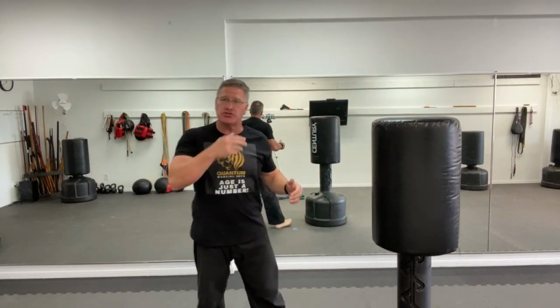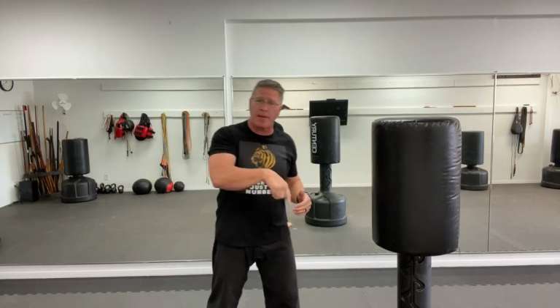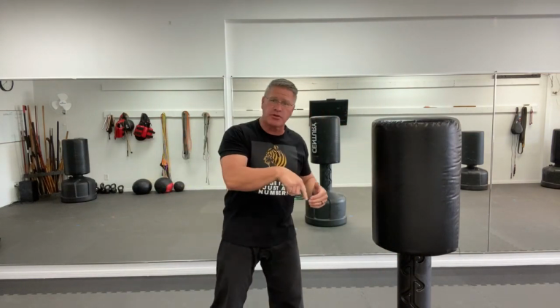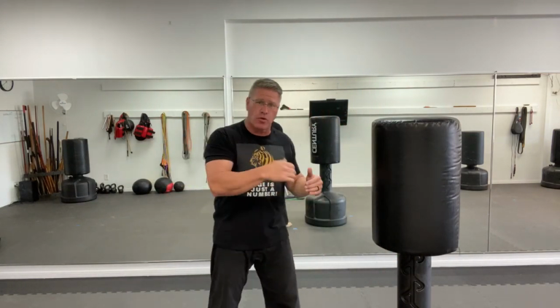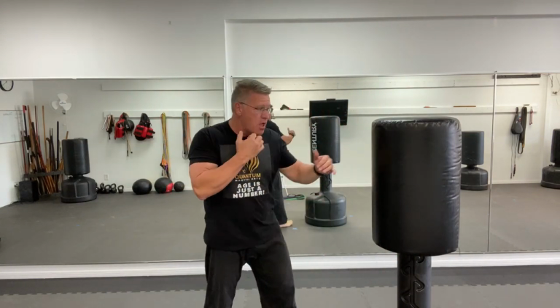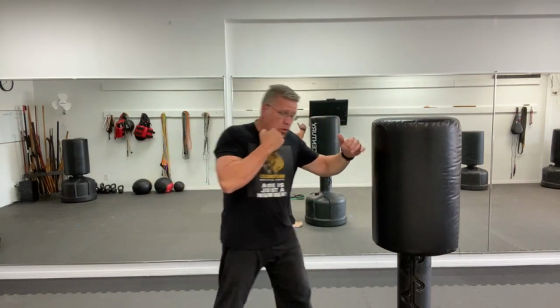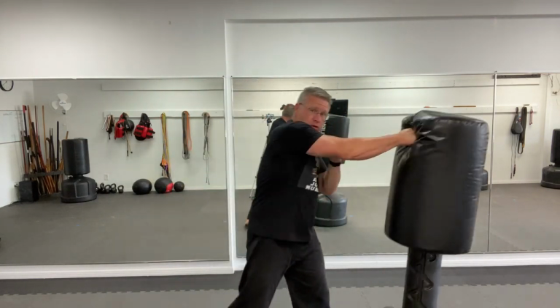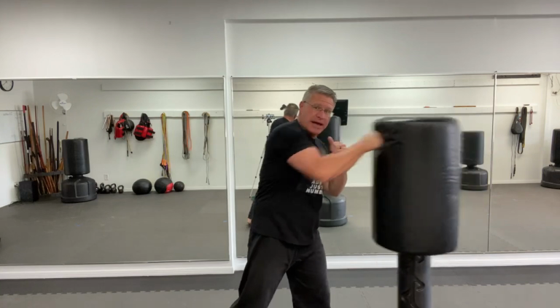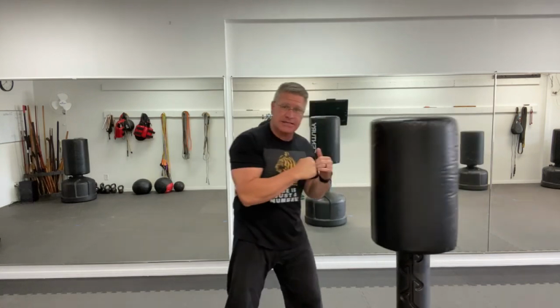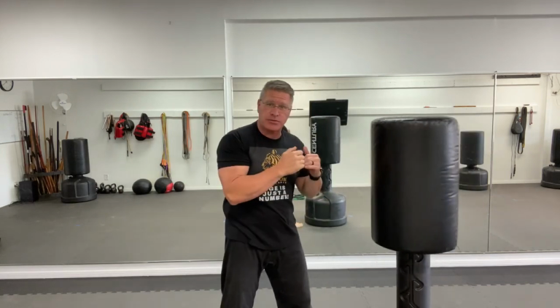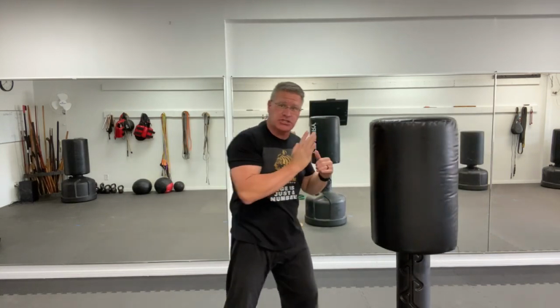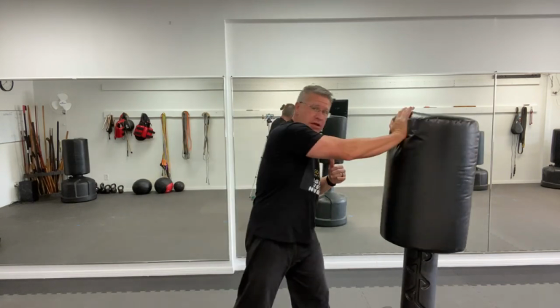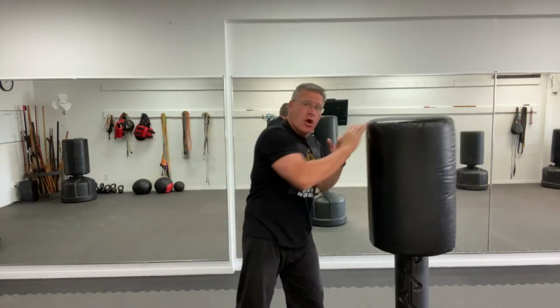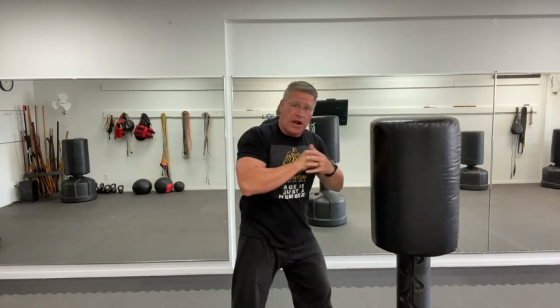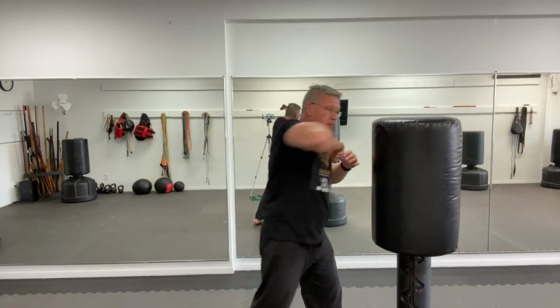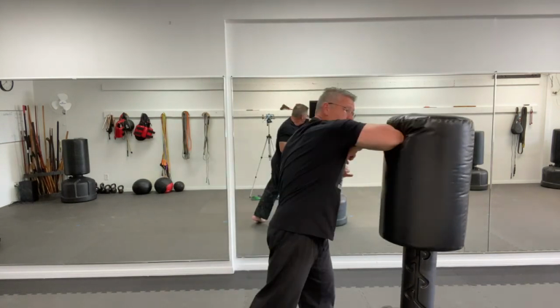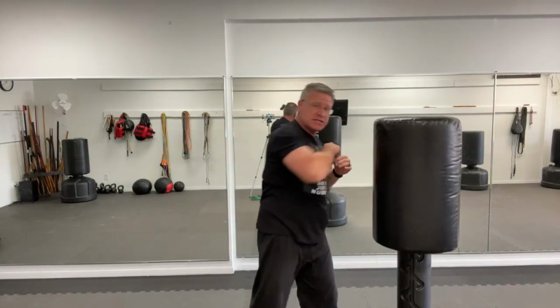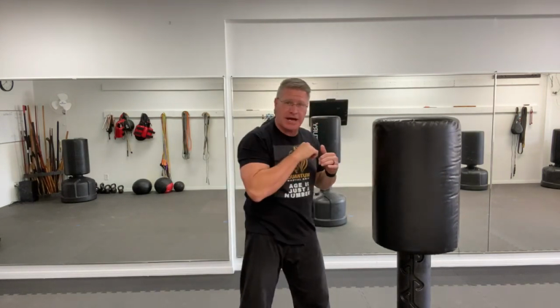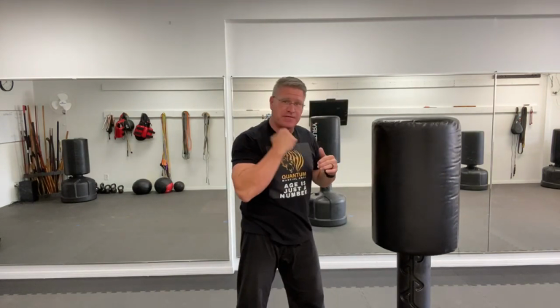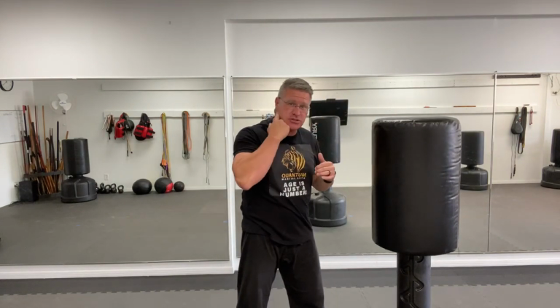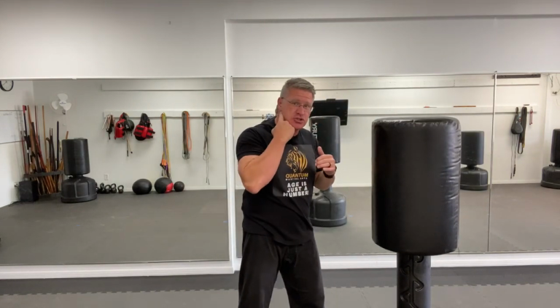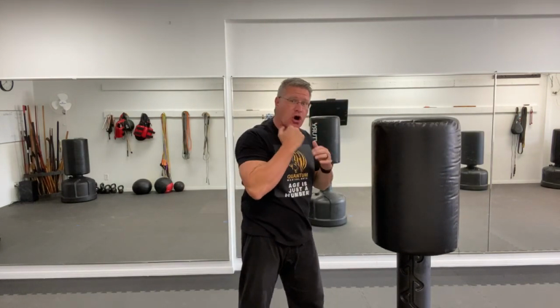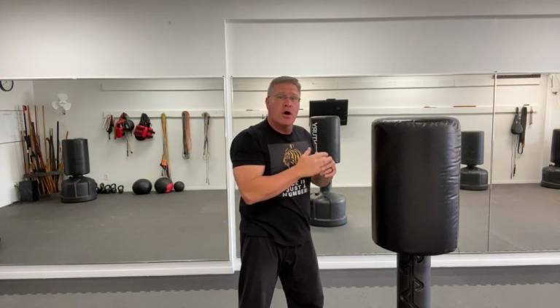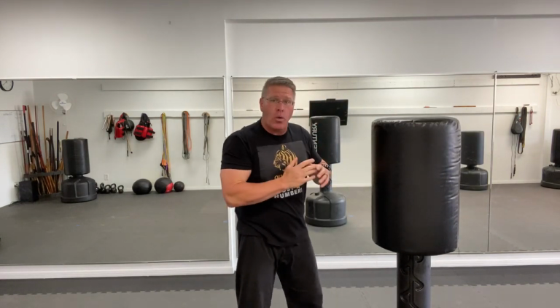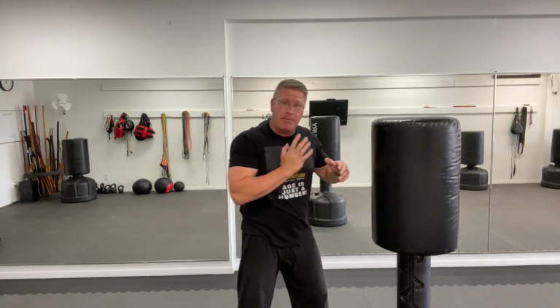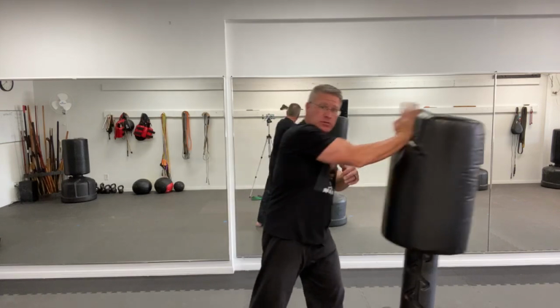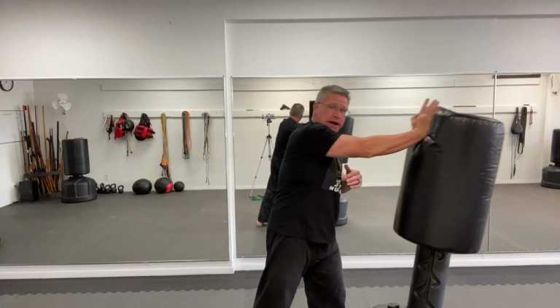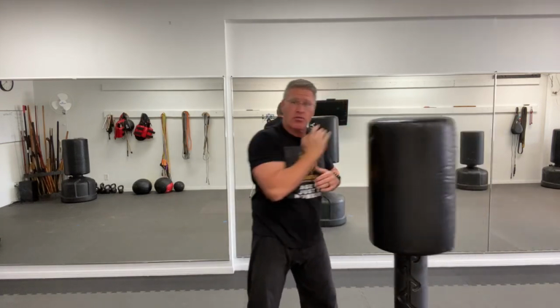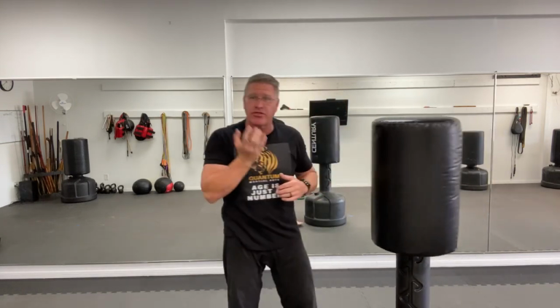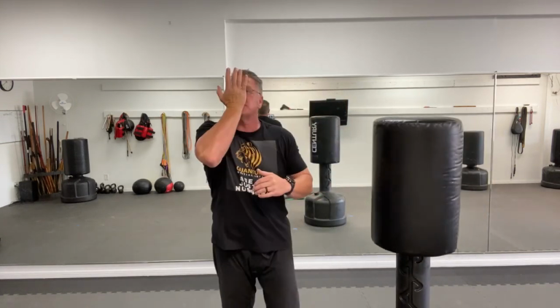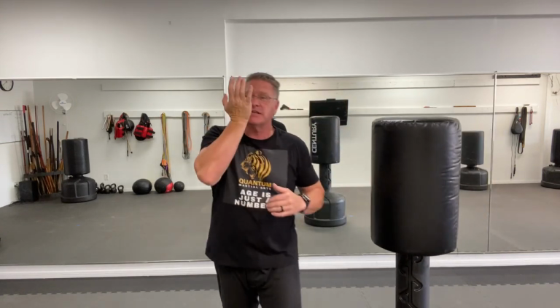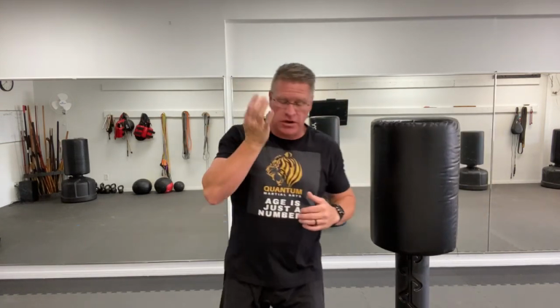It's going to drop him to the floor when you make contact with the chin, or an elbow to the side of the face or to the jaw, or that palm strike right through his nose.